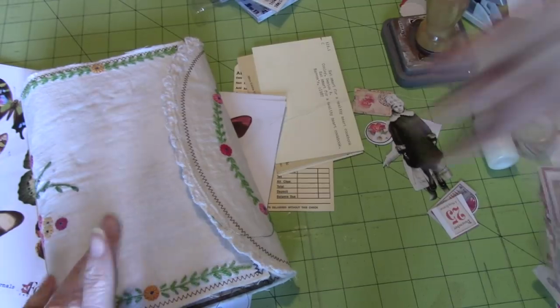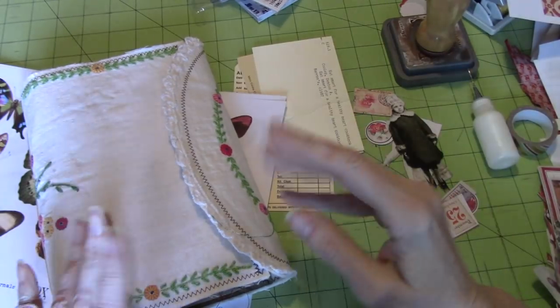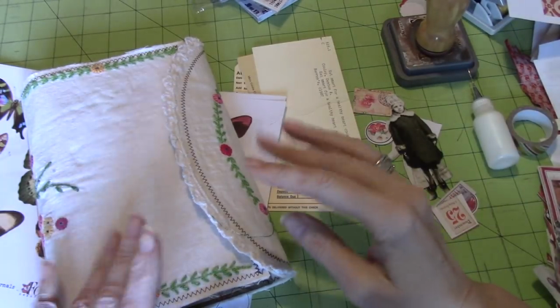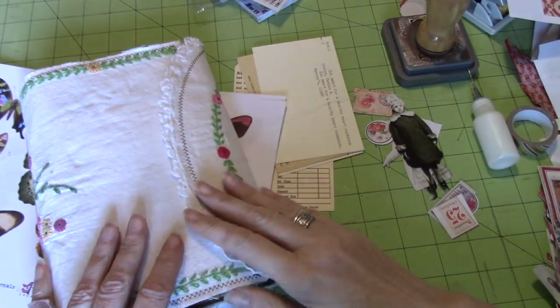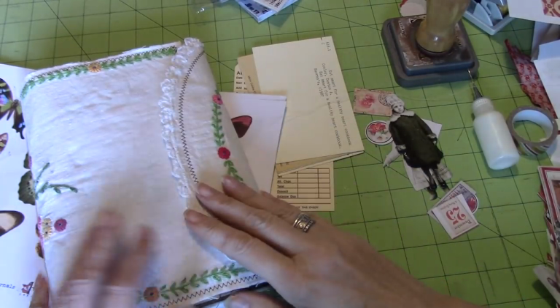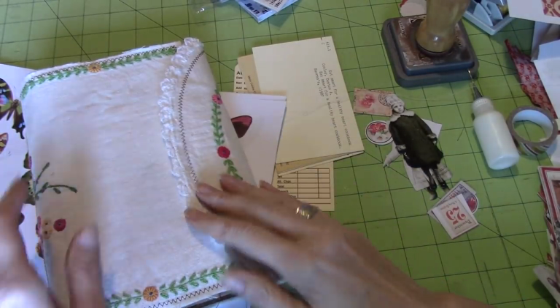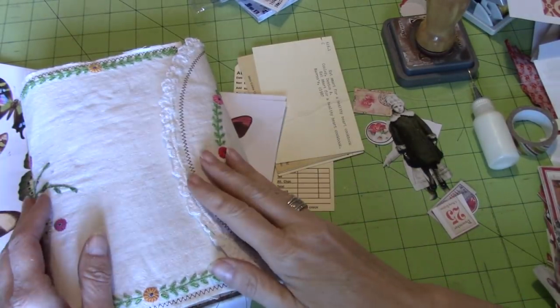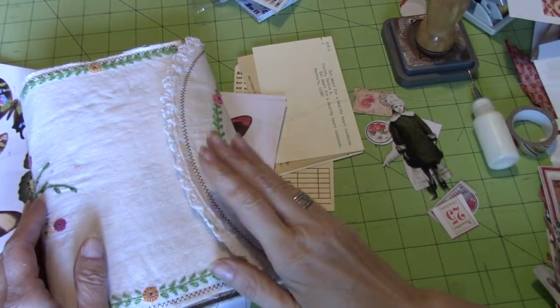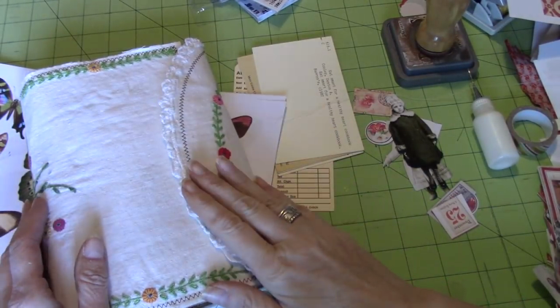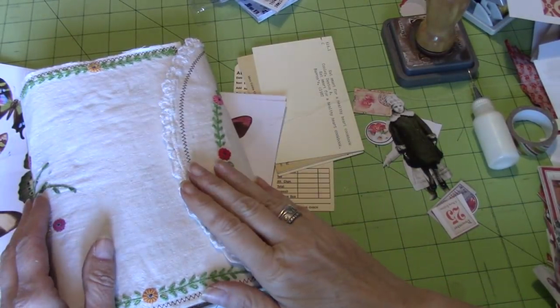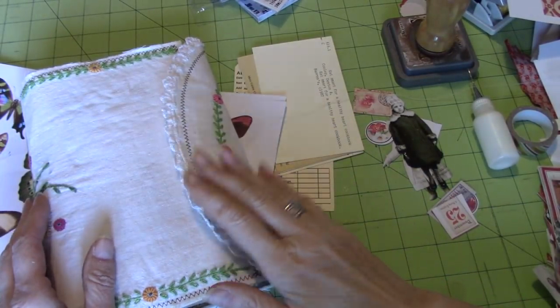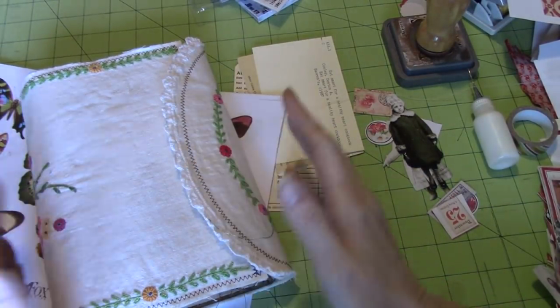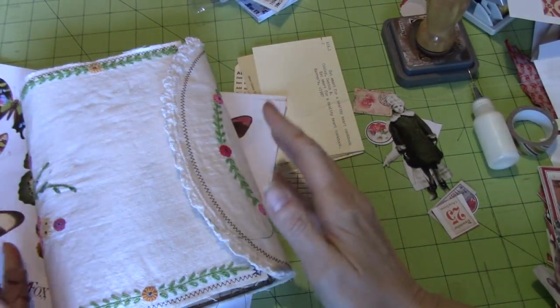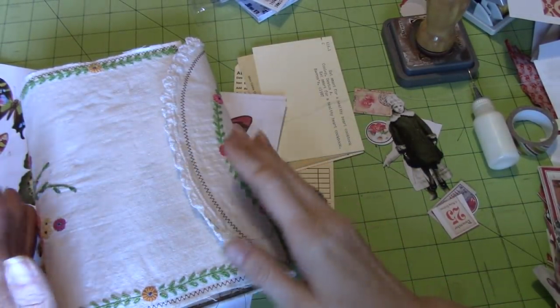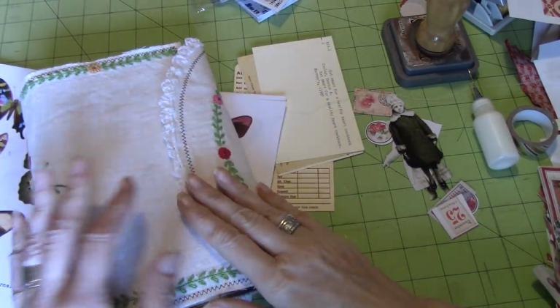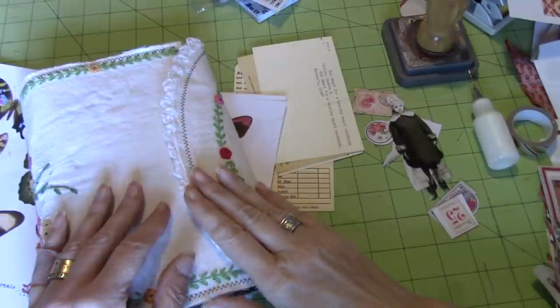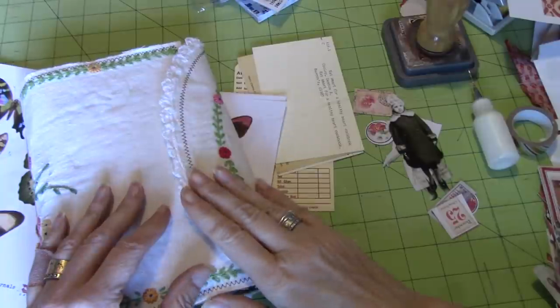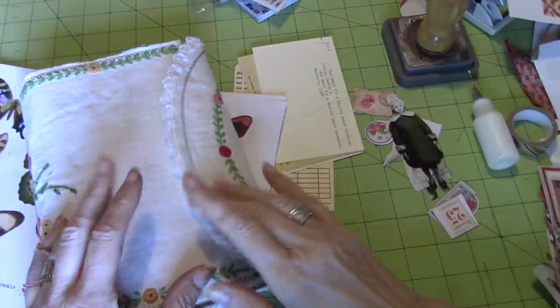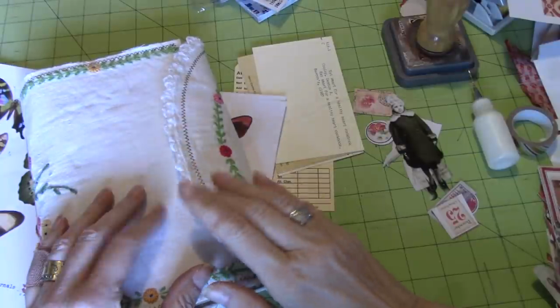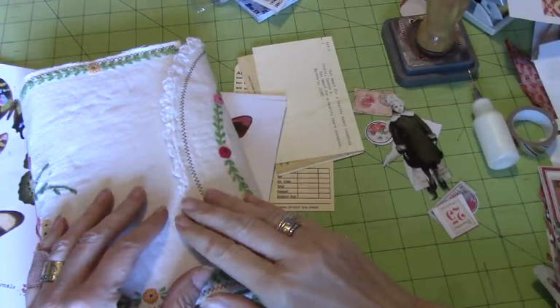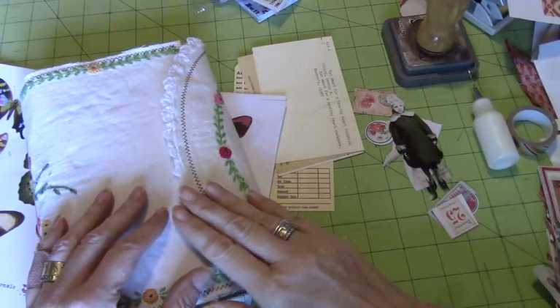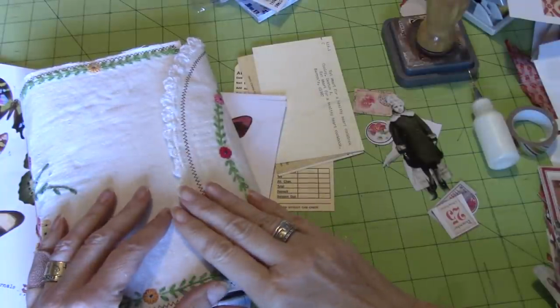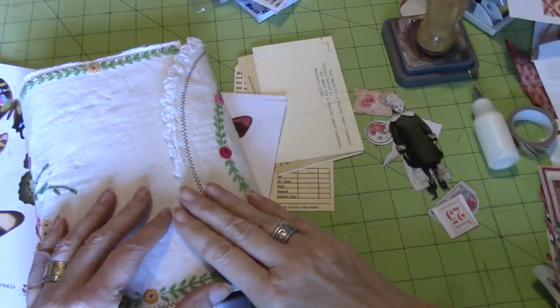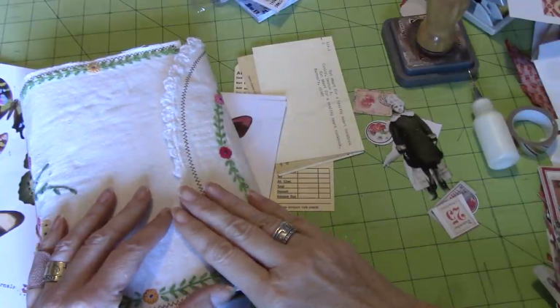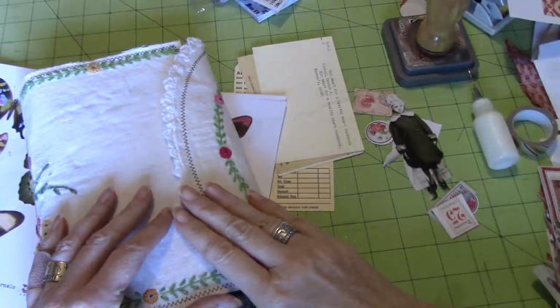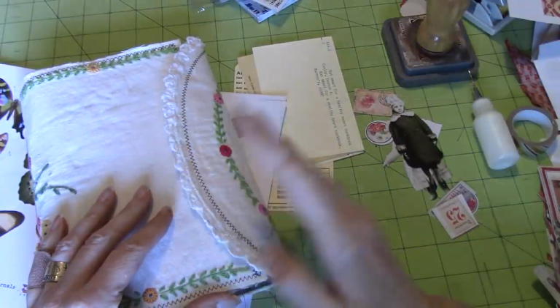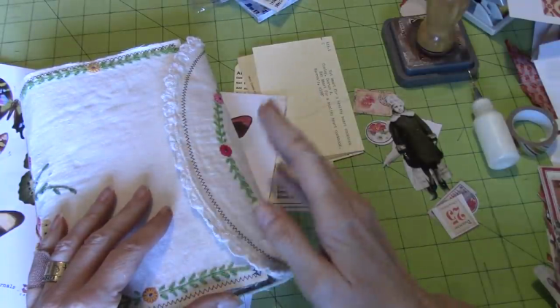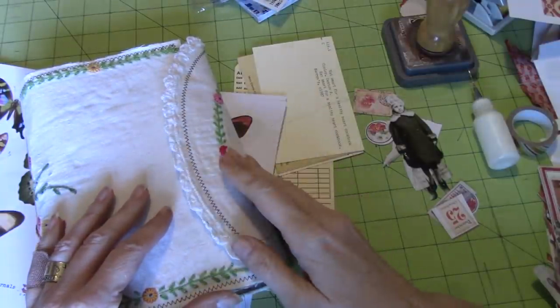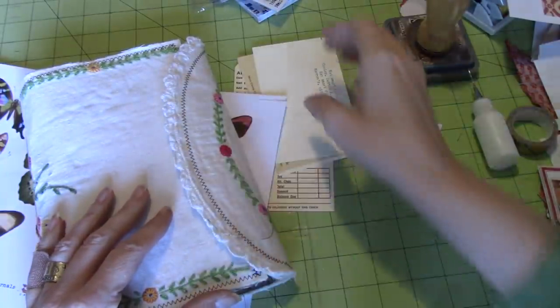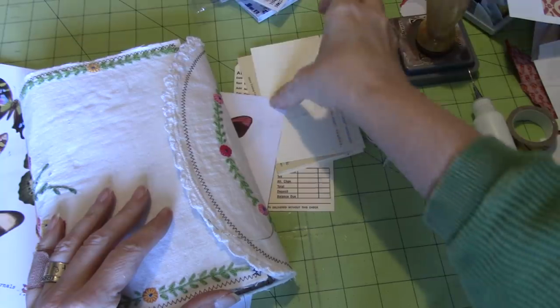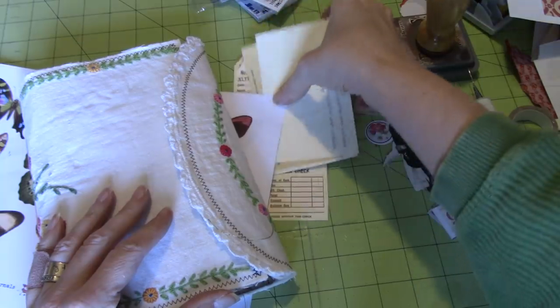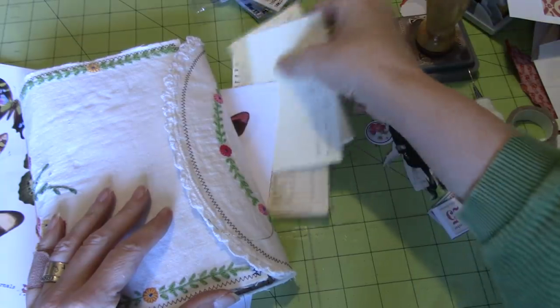Hi everyone, it's Wendy. I'm back again with the Christmas Journal, and I thought we would make a couple of tags that are needed in the journal.